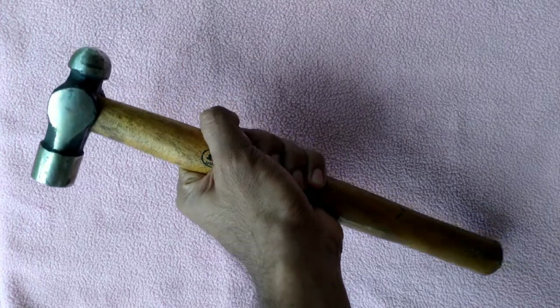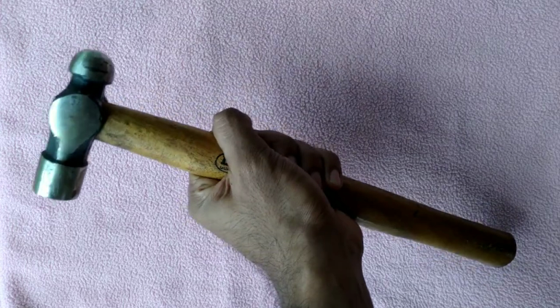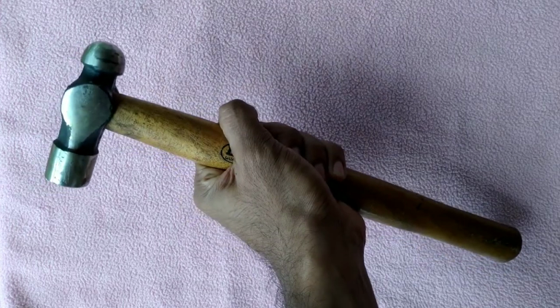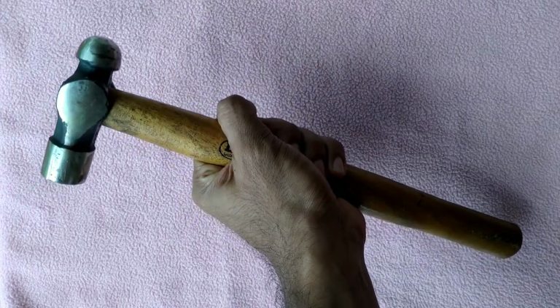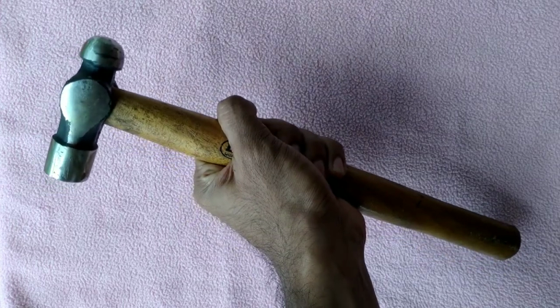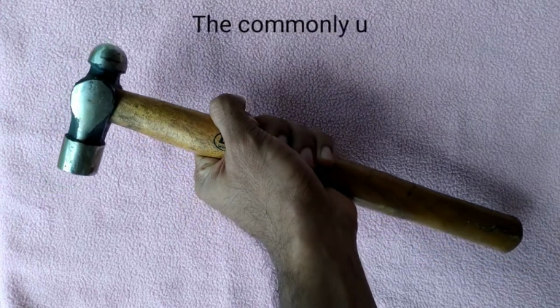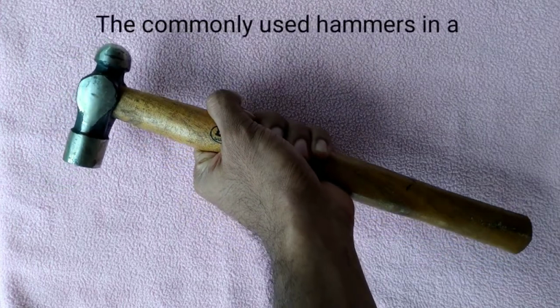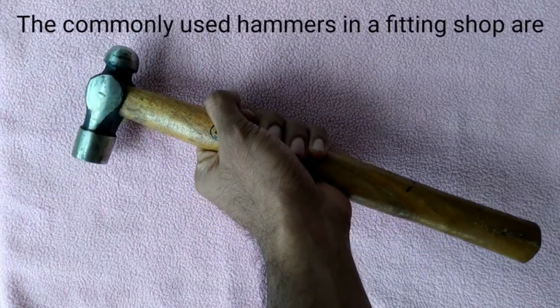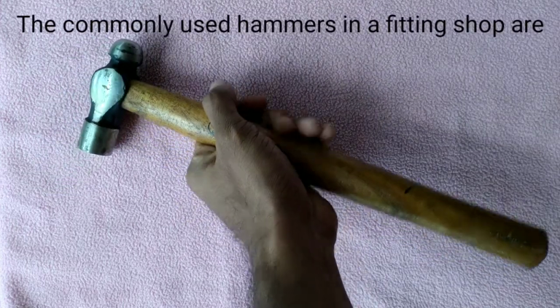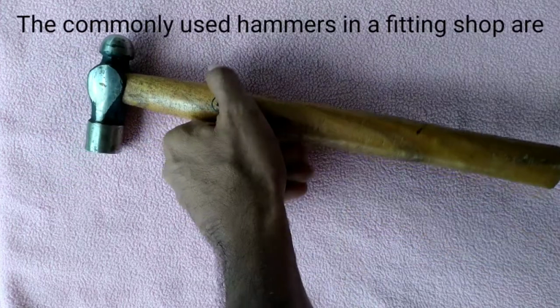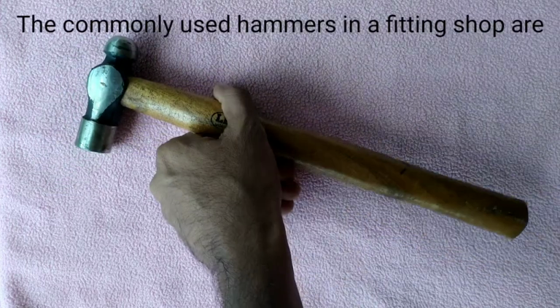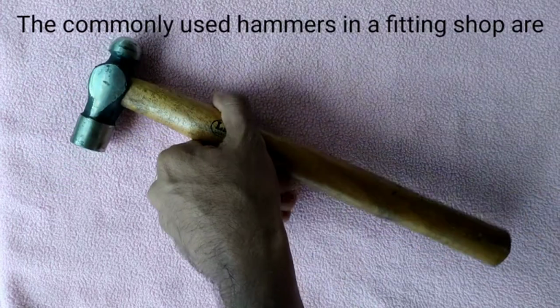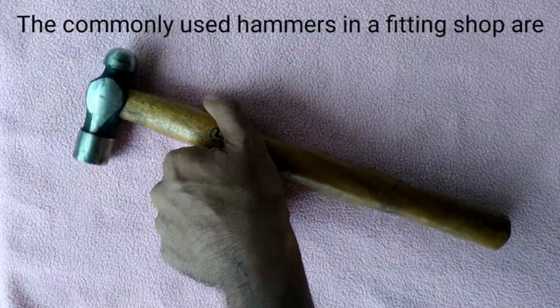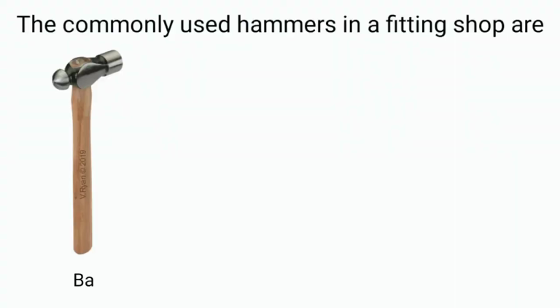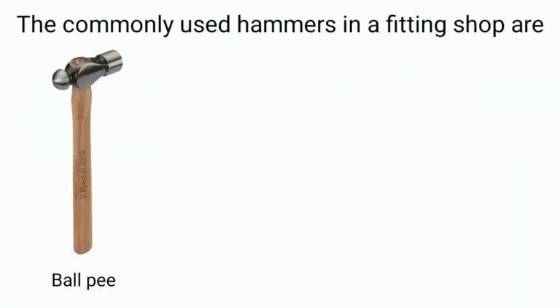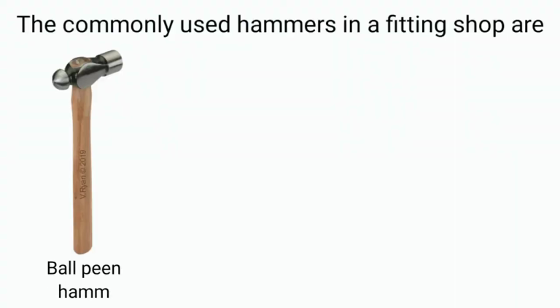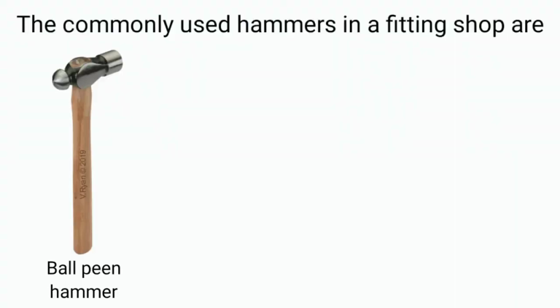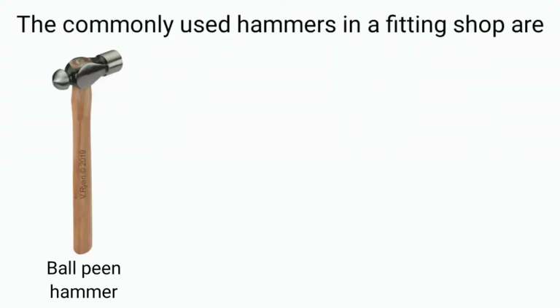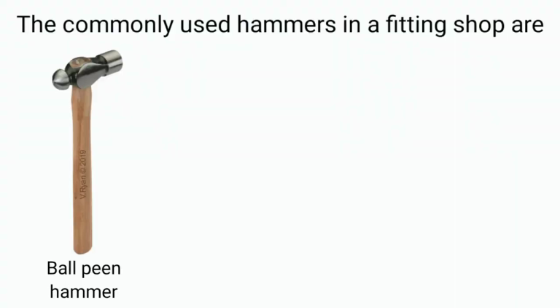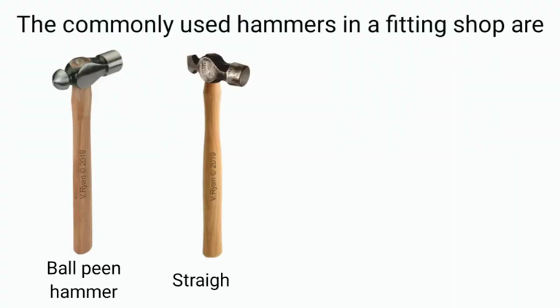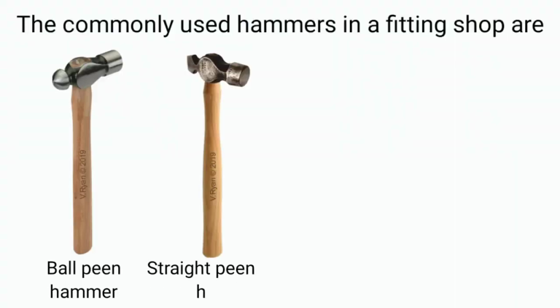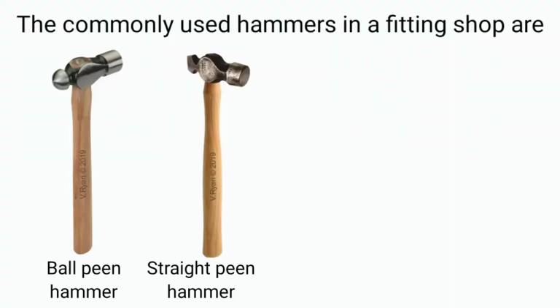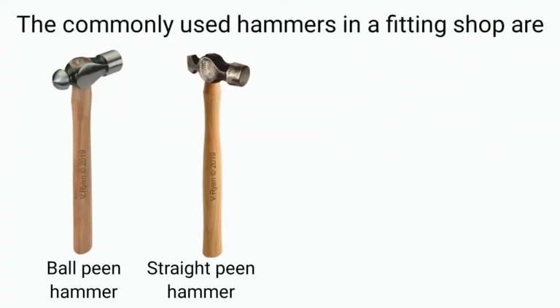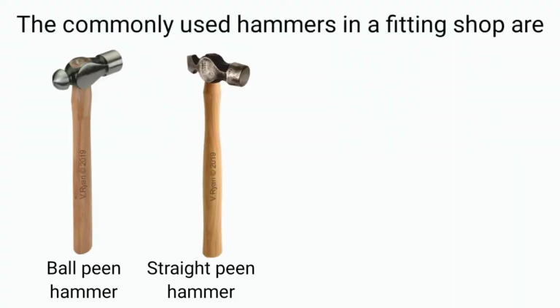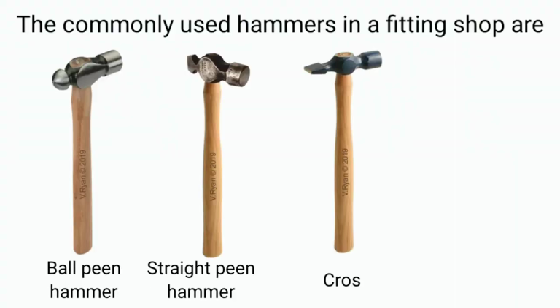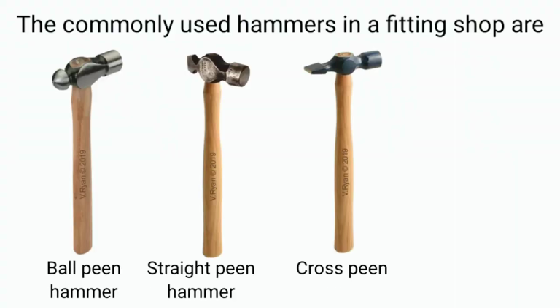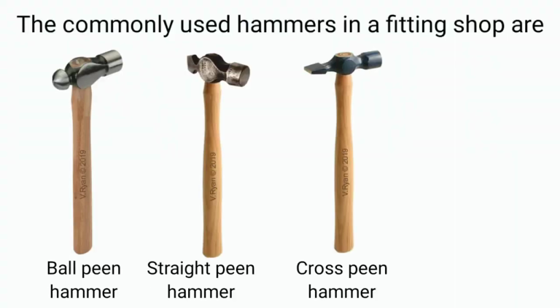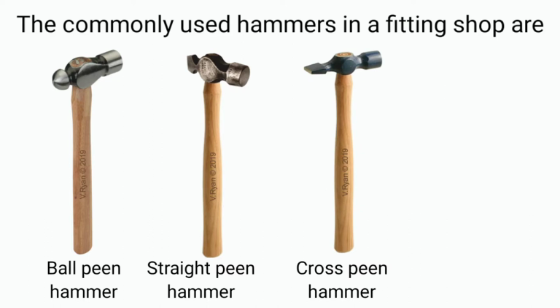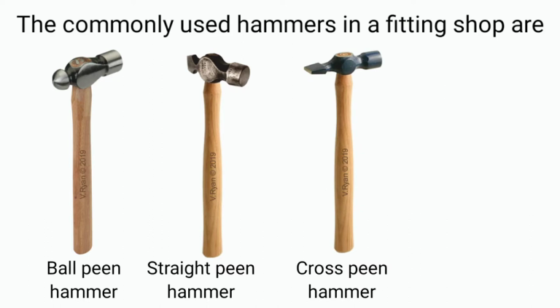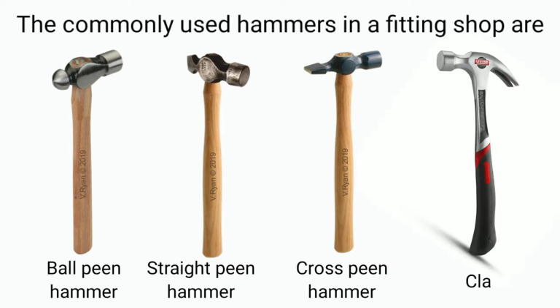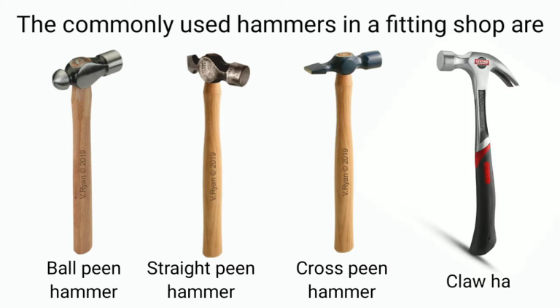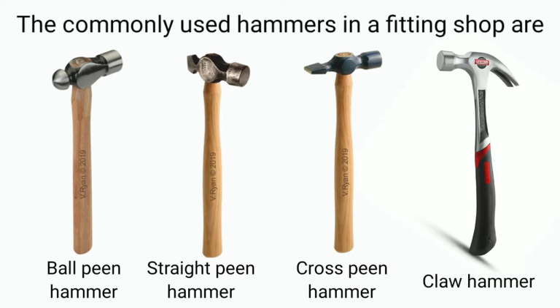The commonly used hammers in a fitting shop are: the ball pin hammer, straight pin hammer, cross pin hammer, and claw hammer.